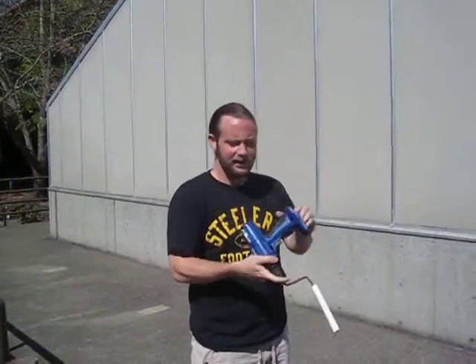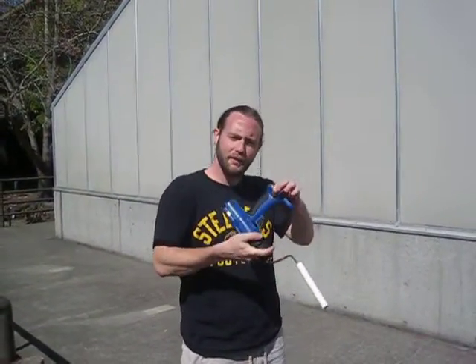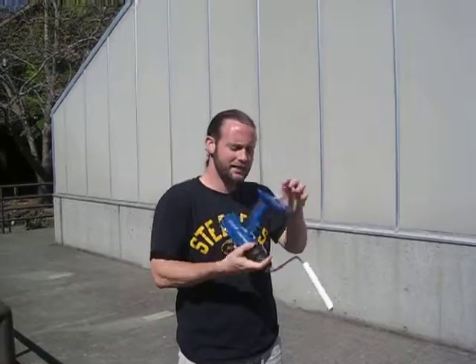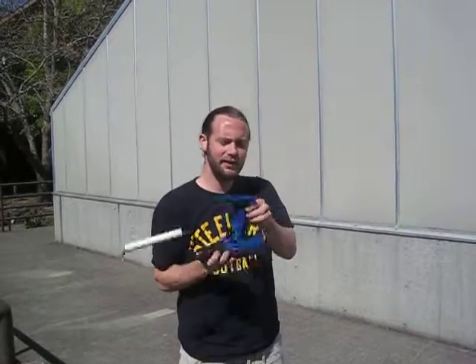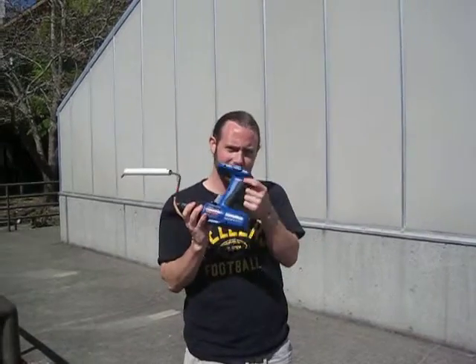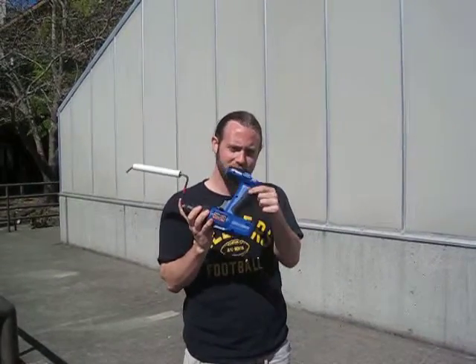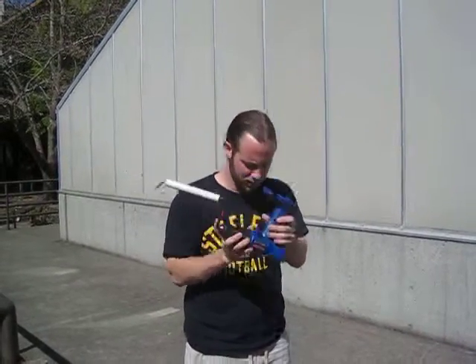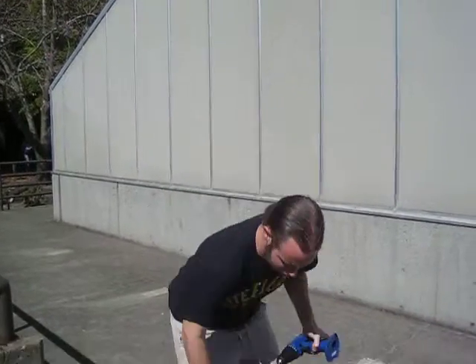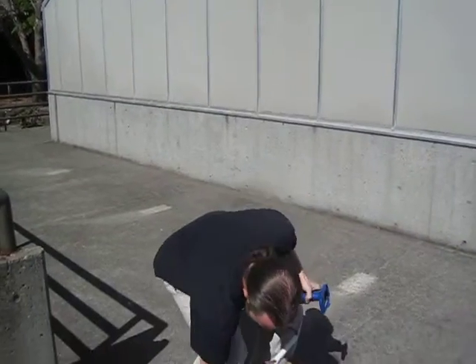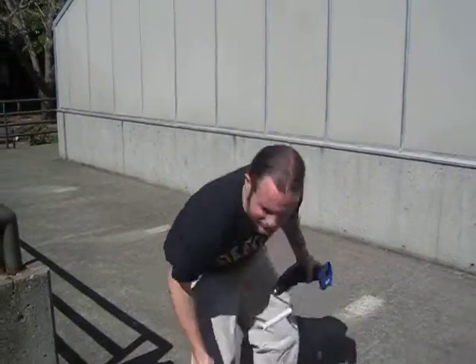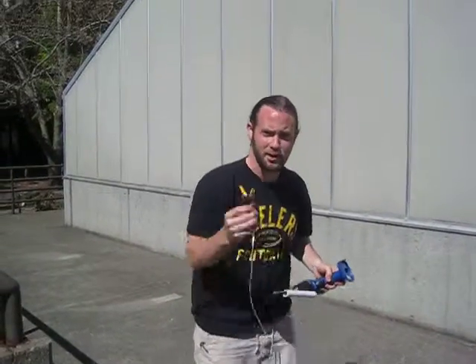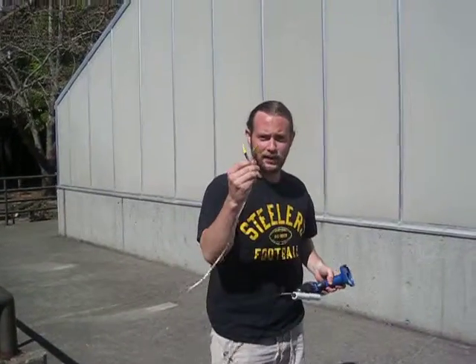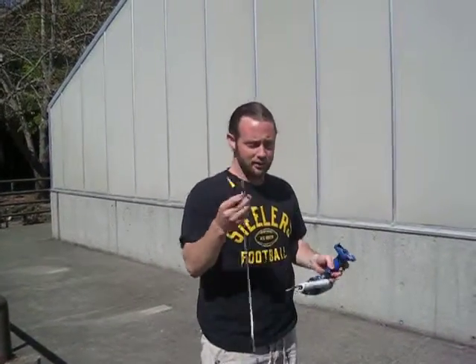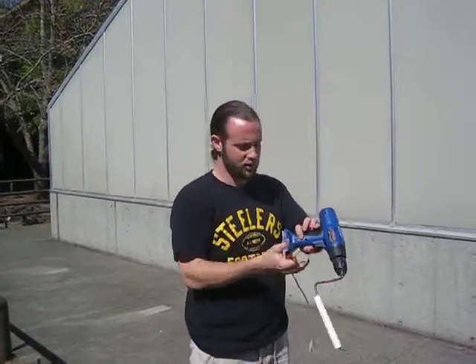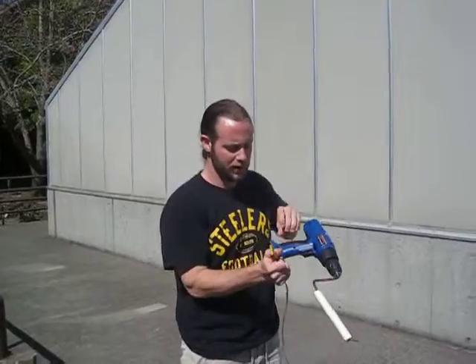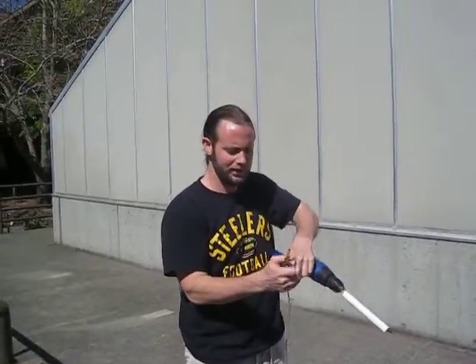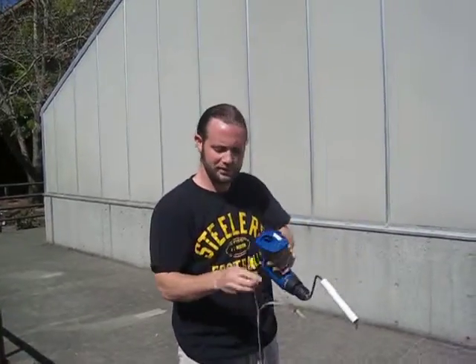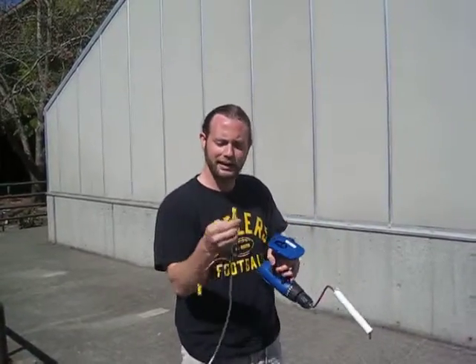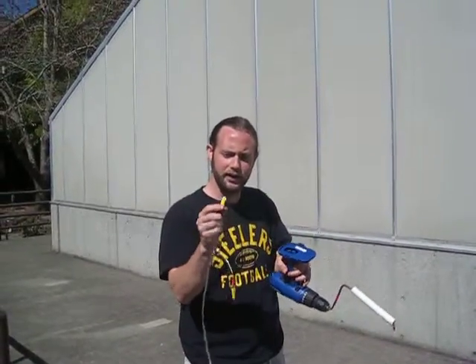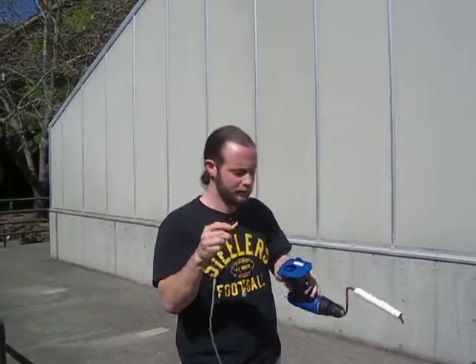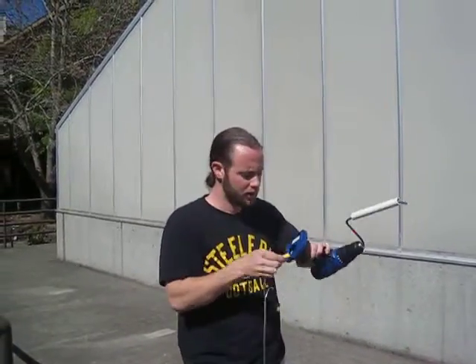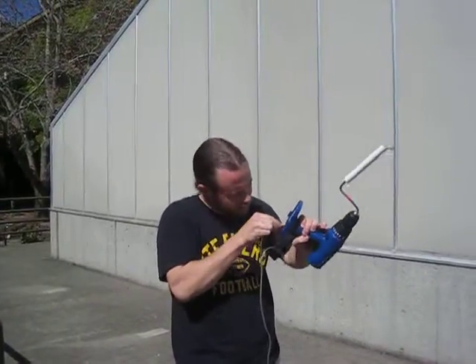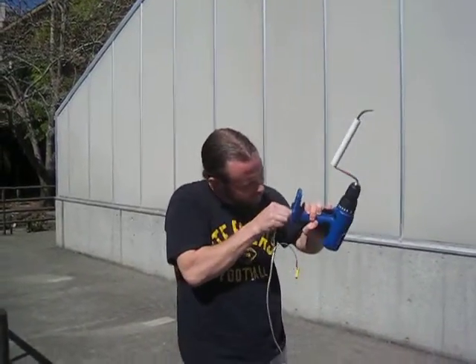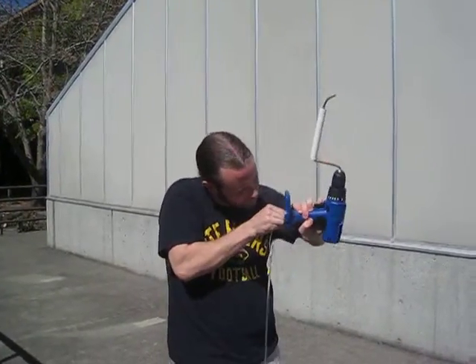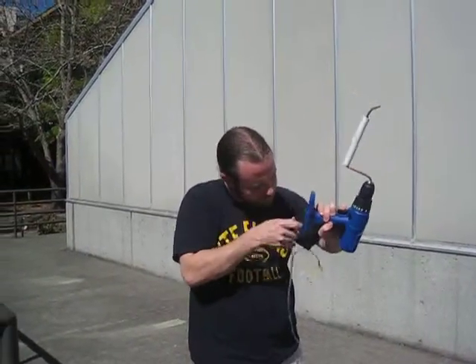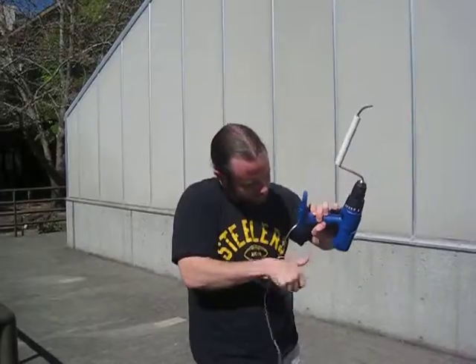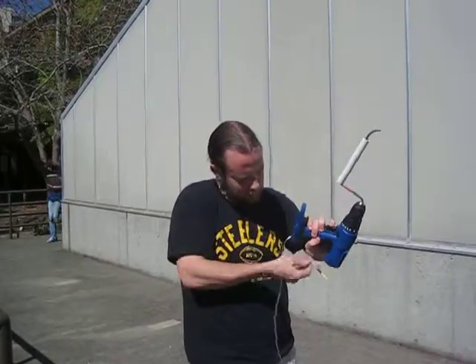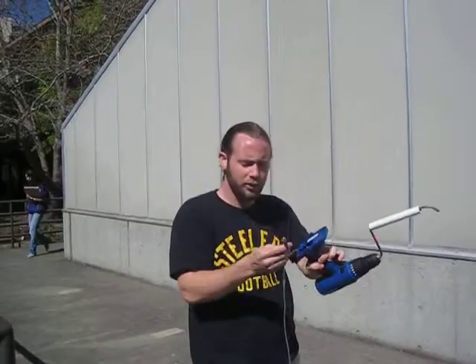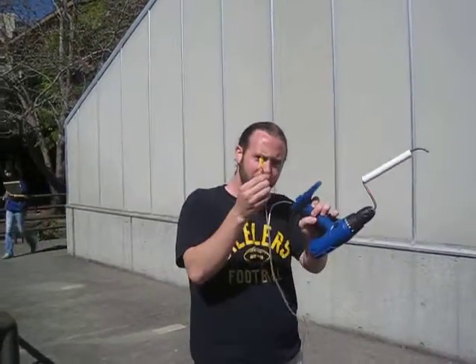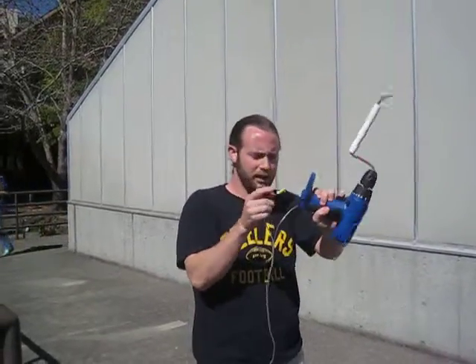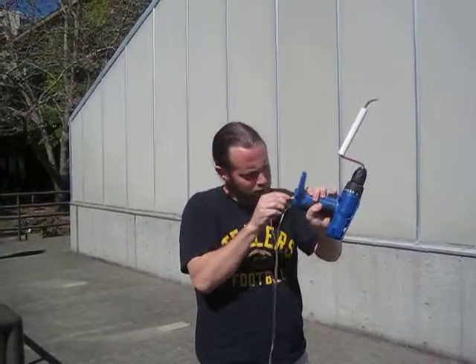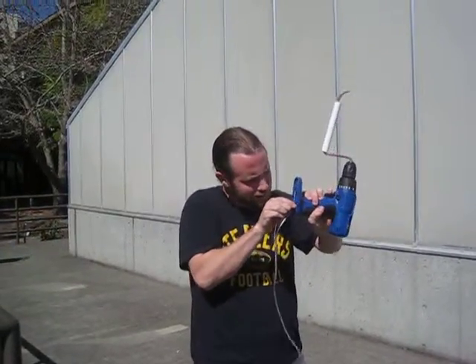Identify your positive and negative sides of your drill. Attach the corresponding color to the corresponding lead. So the black alligator clip is going to go to the negative. The red alligator clip is going to go to the positive.